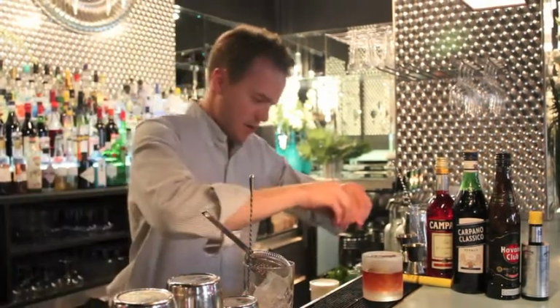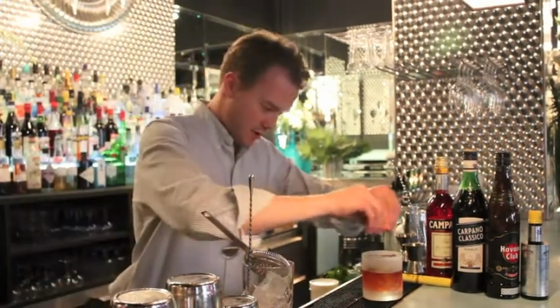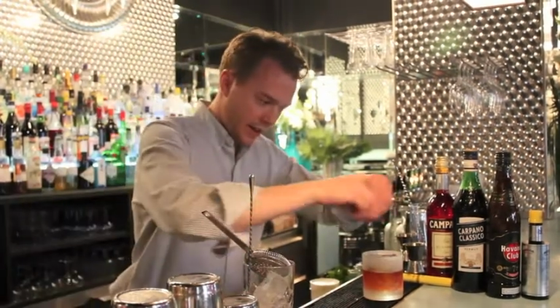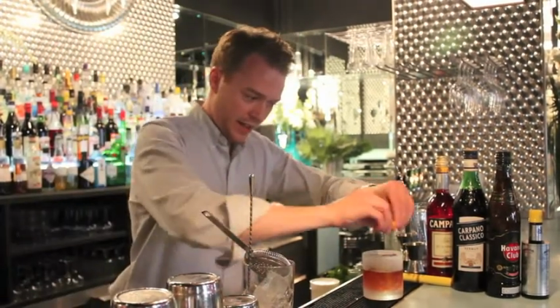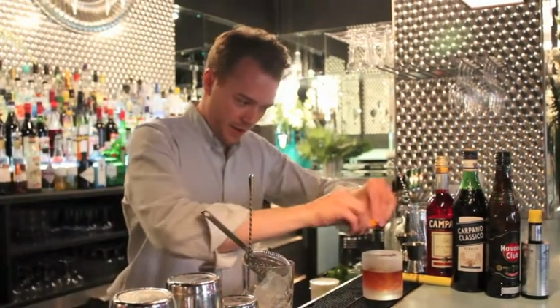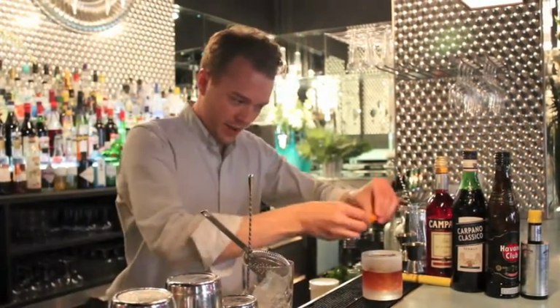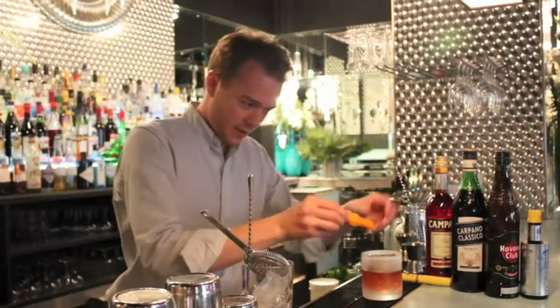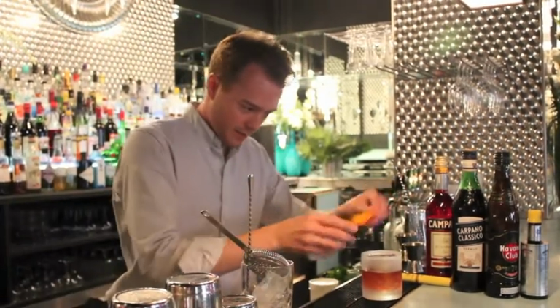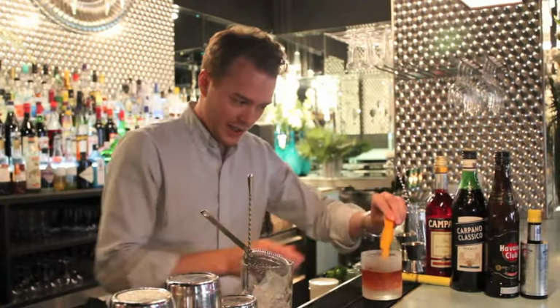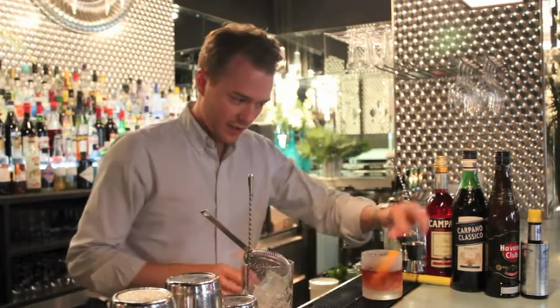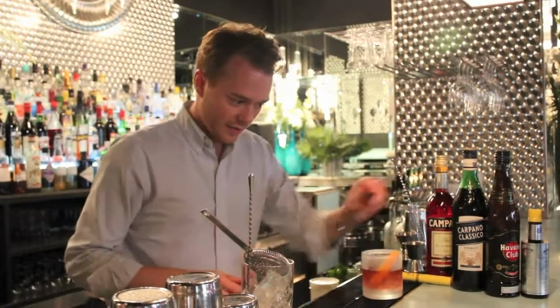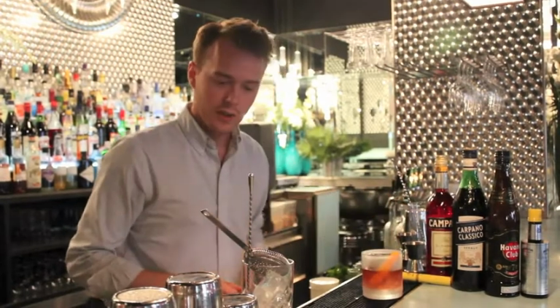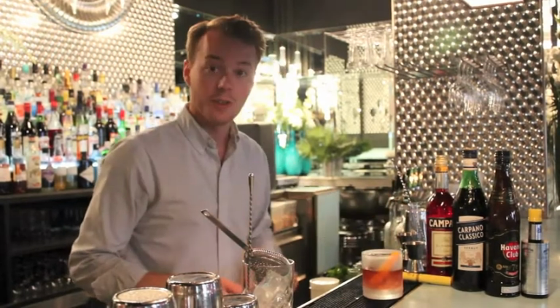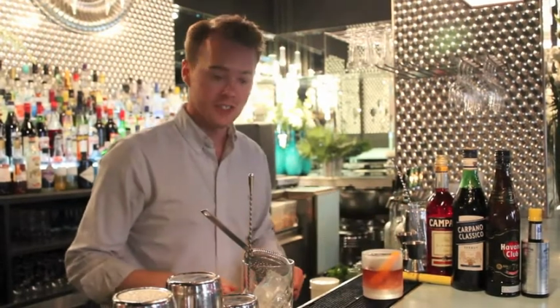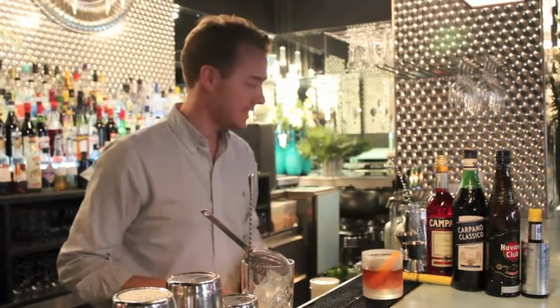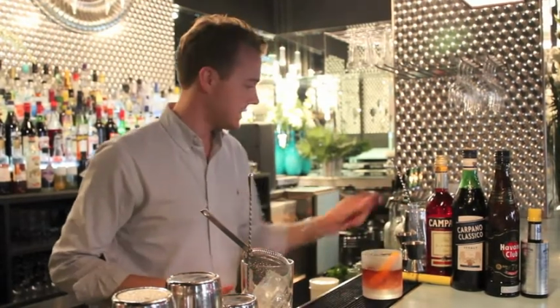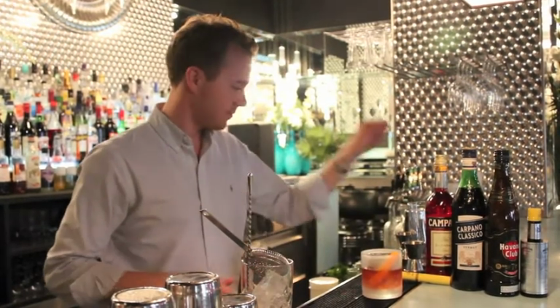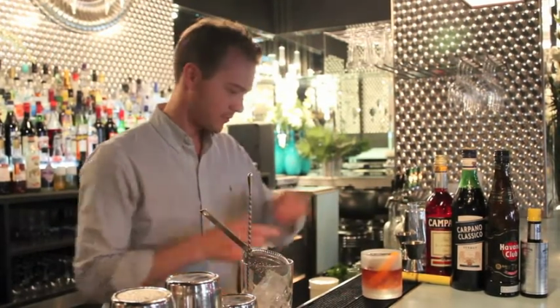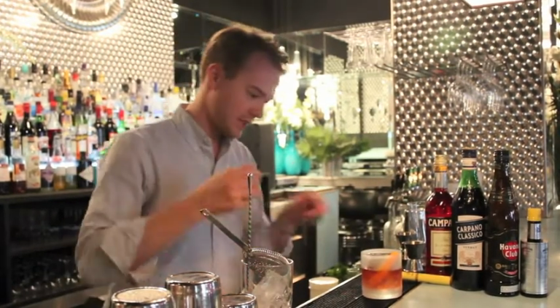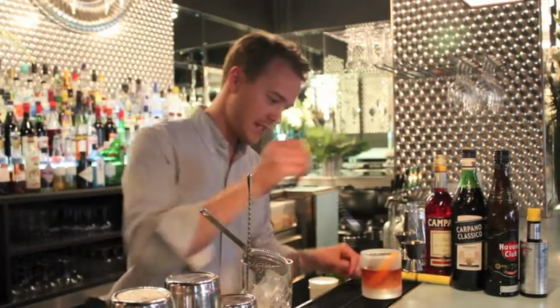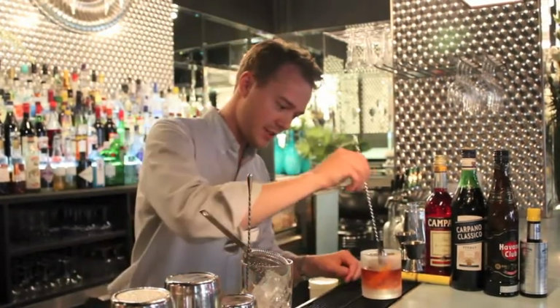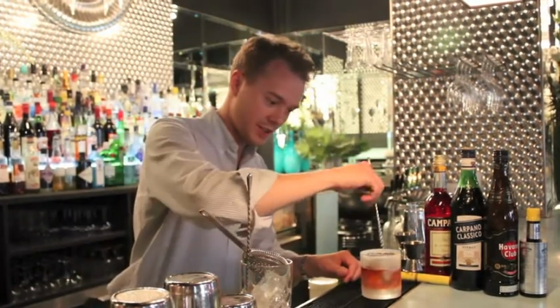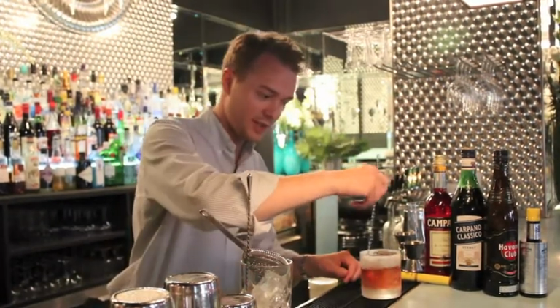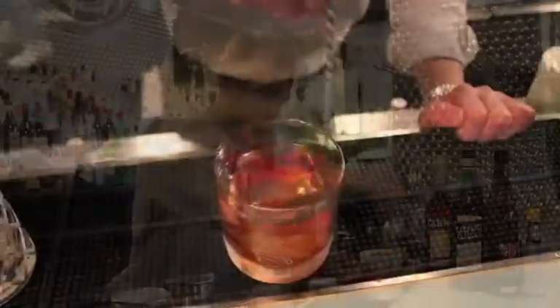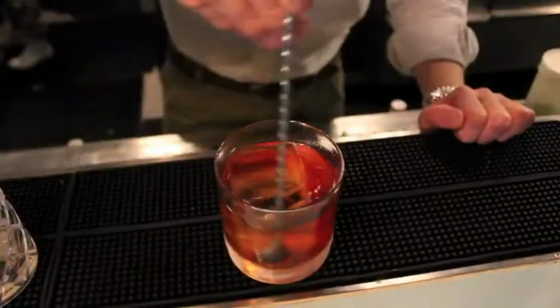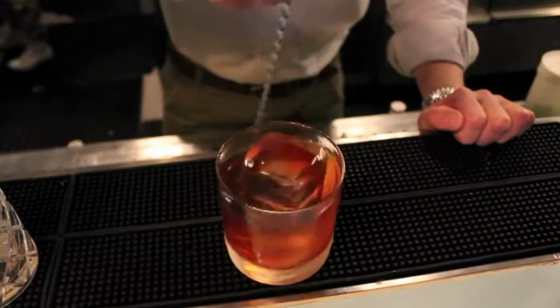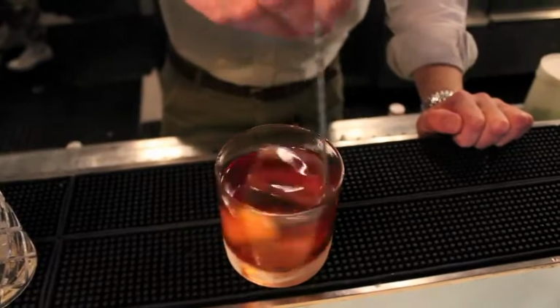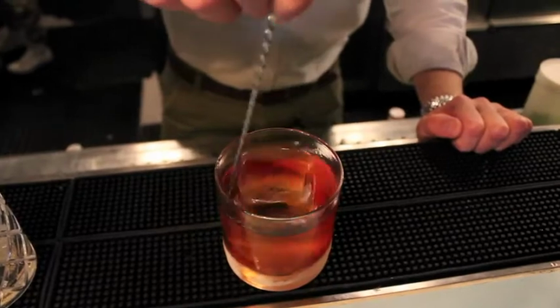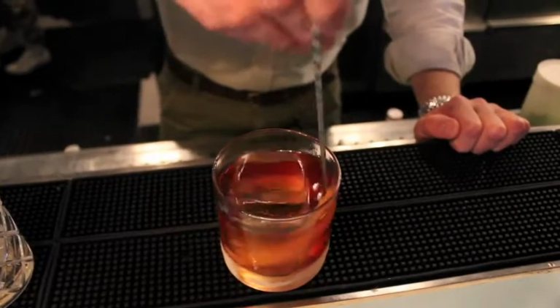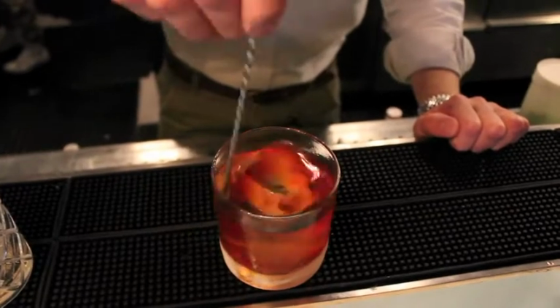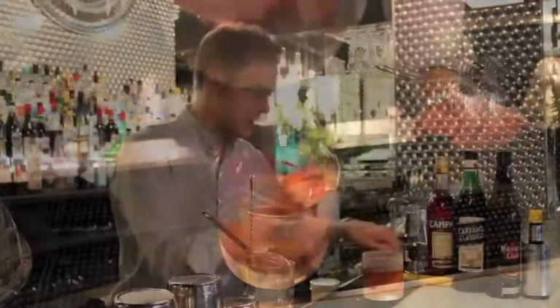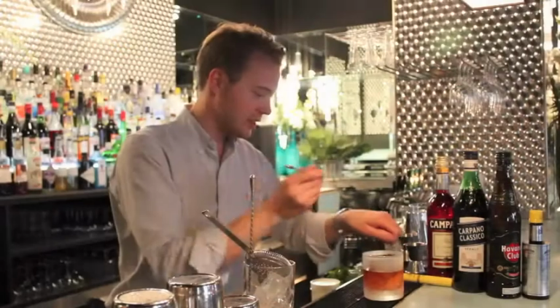And then I'll add a big peel of orange zest, just to give it a quick spin in the glass.